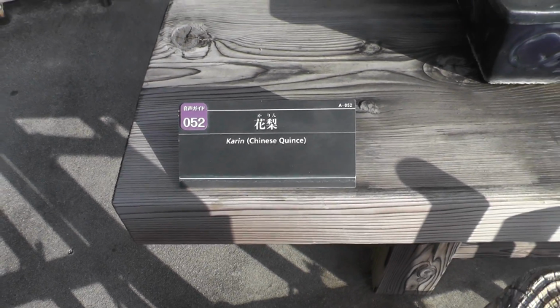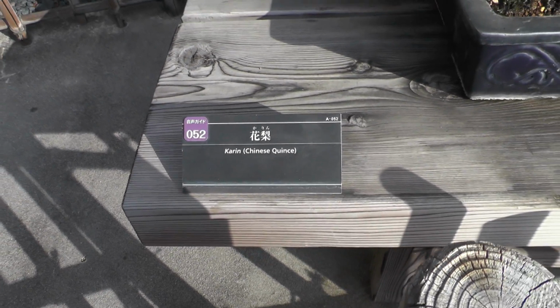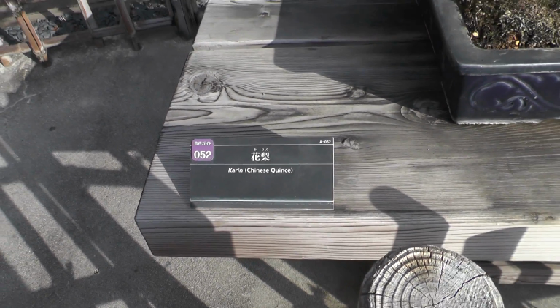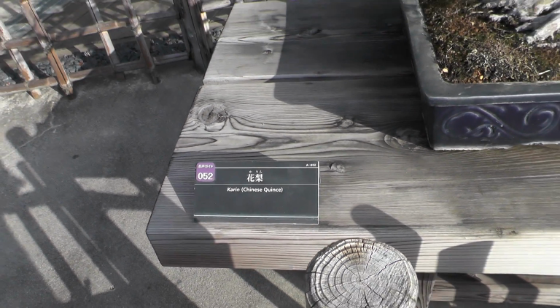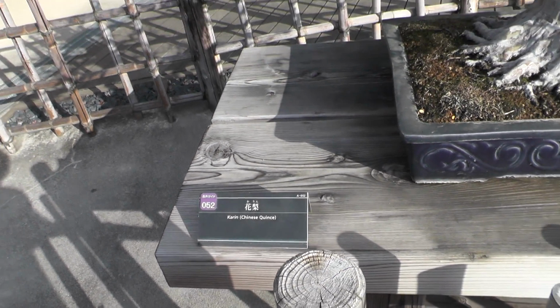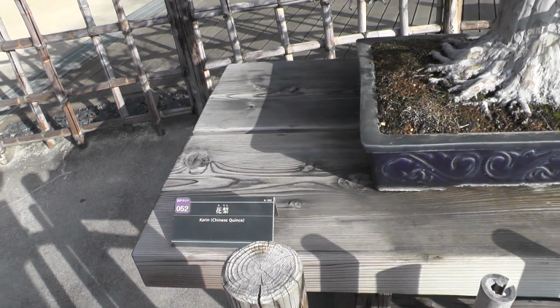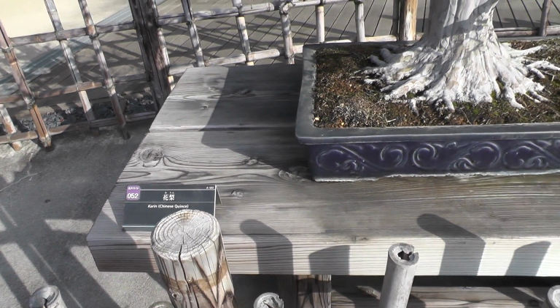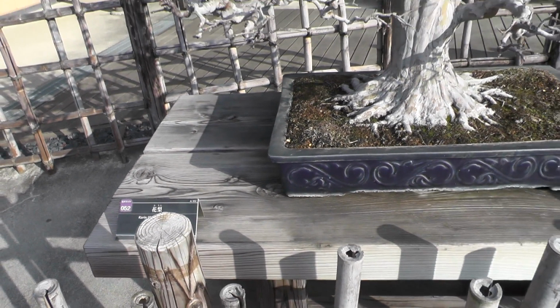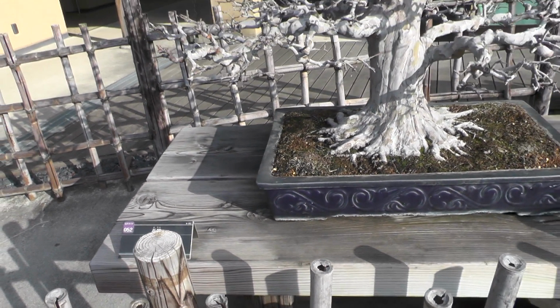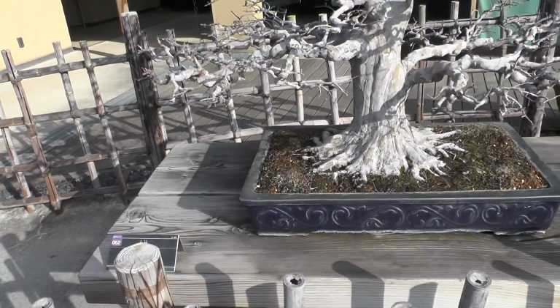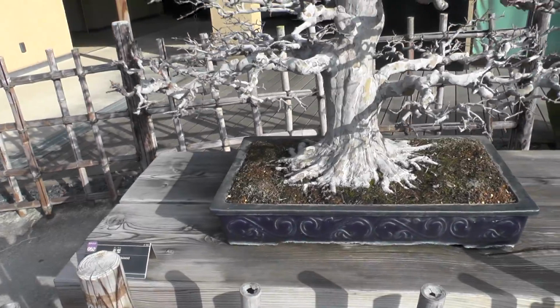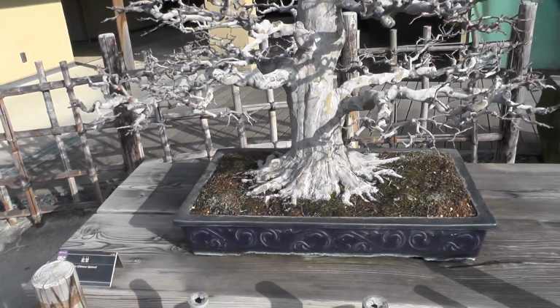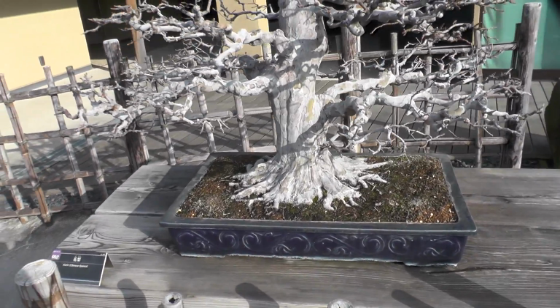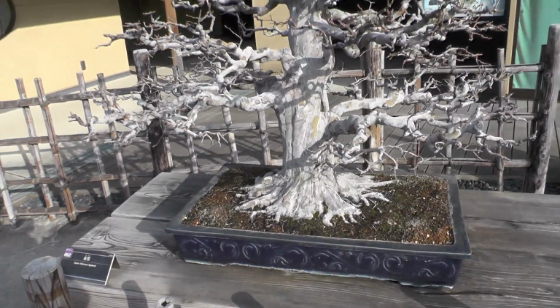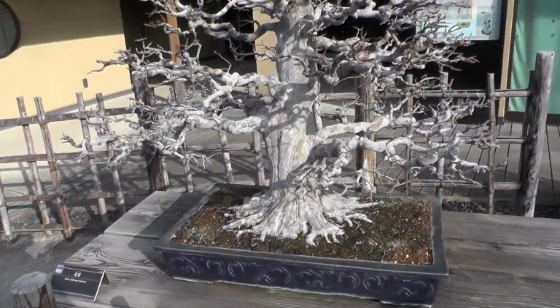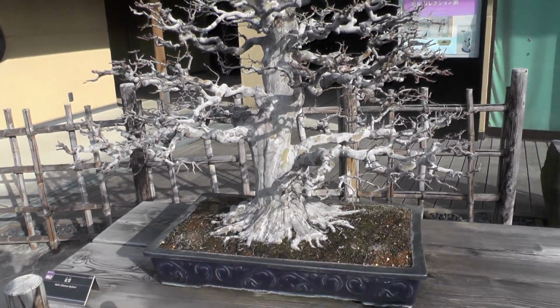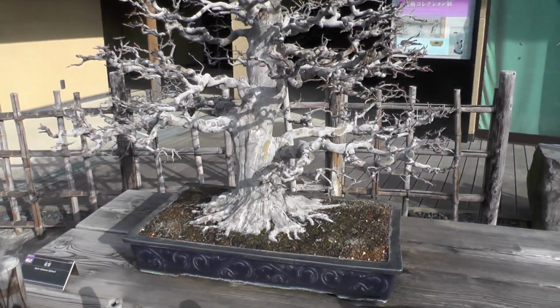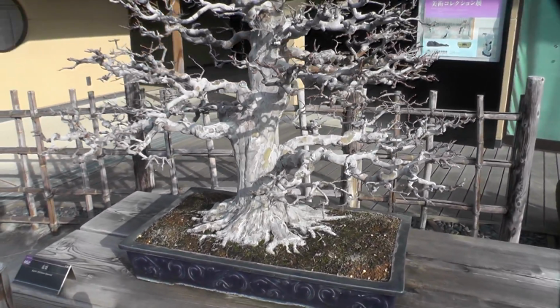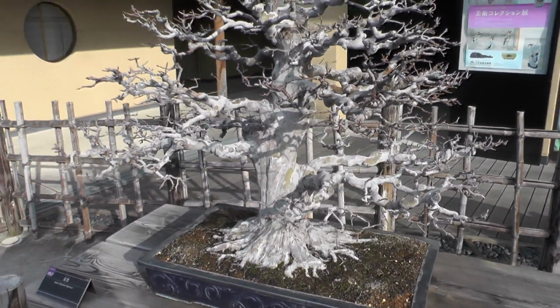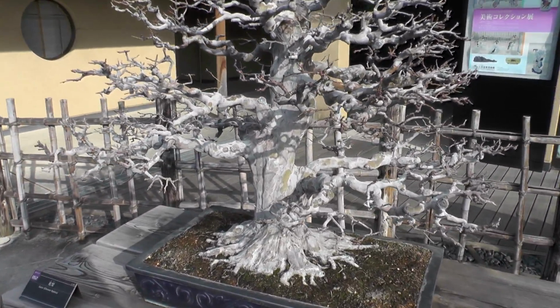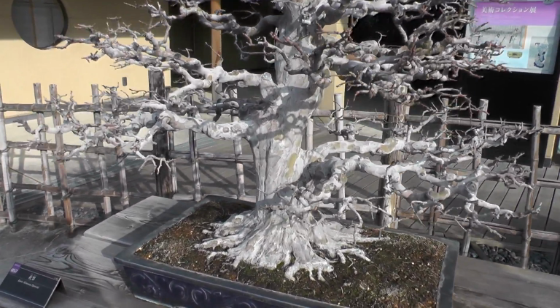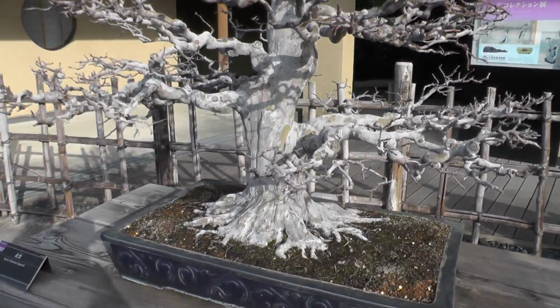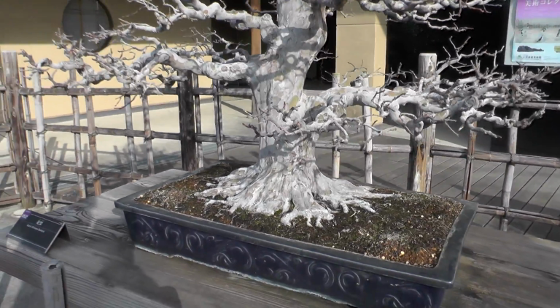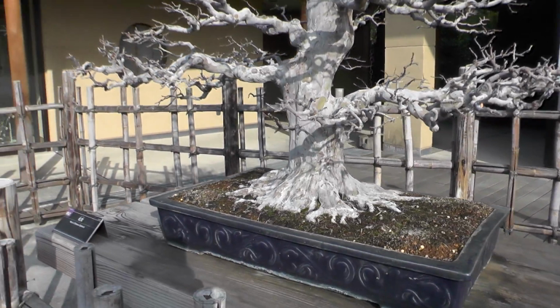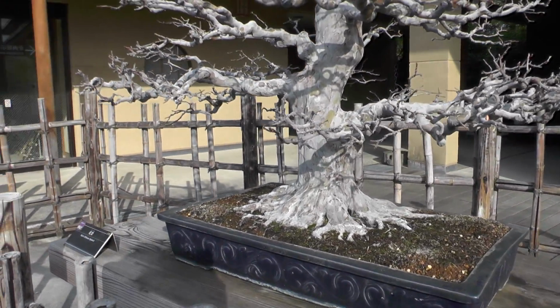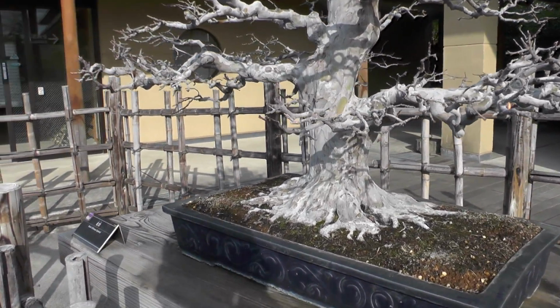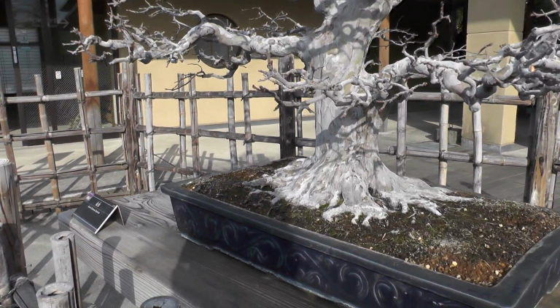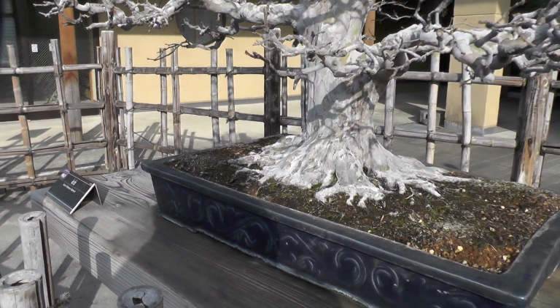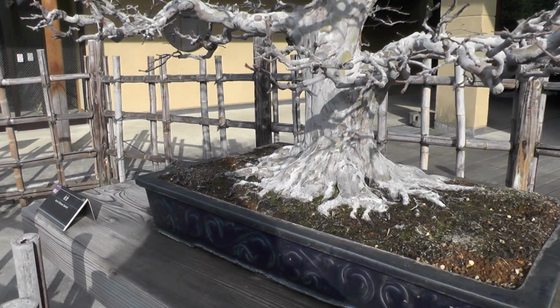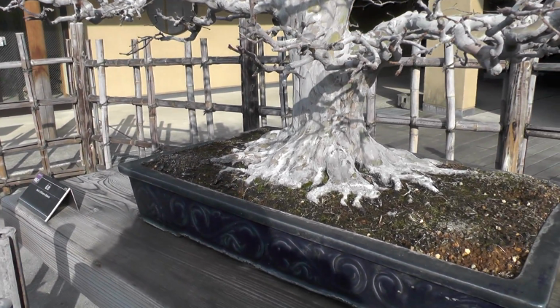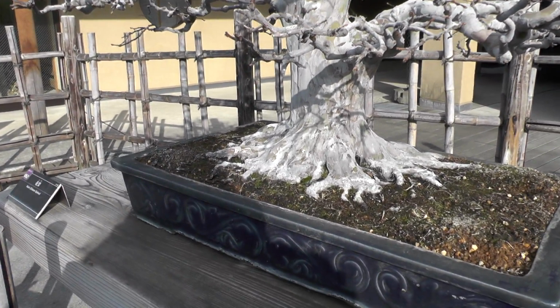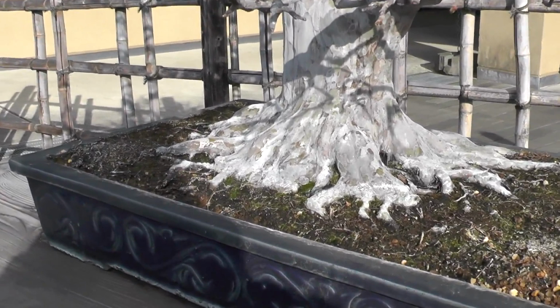The deciduous Chinese quince shows different aspects of its beauty in every season. Spring will deliver little tiny pink blossoms, followed by lush greenery in summer and yellow fruits in autumn — an appealing trait of Chinese quinces.